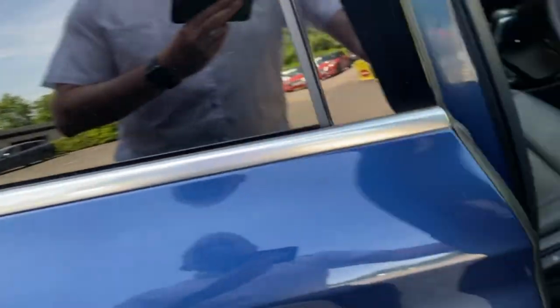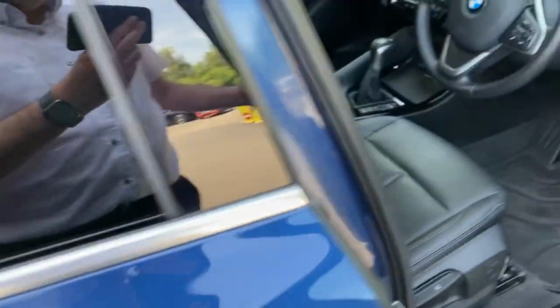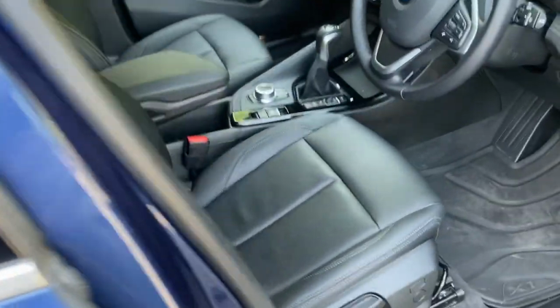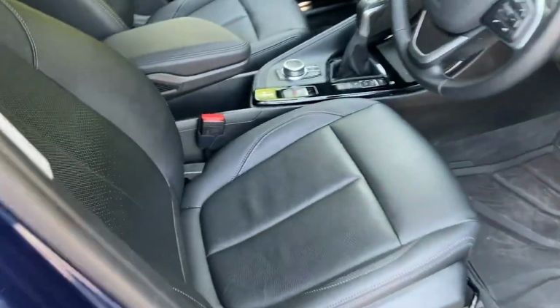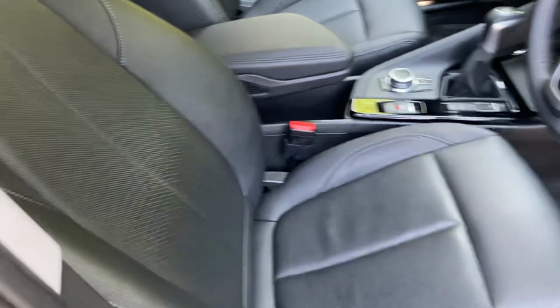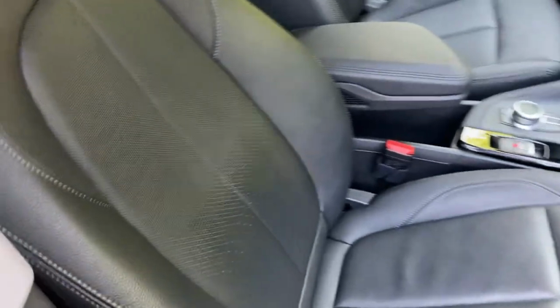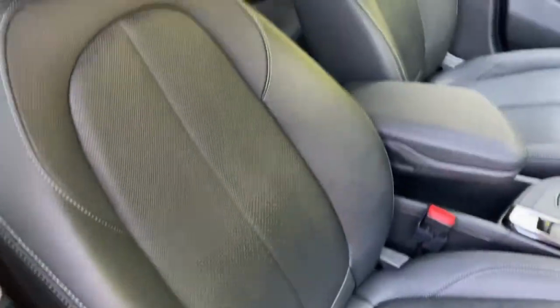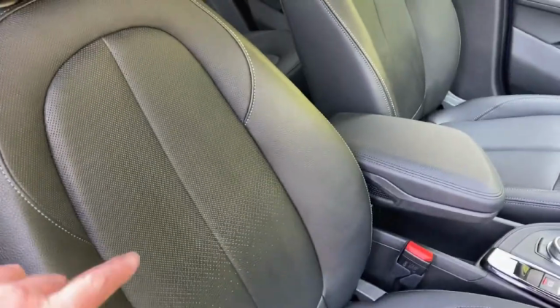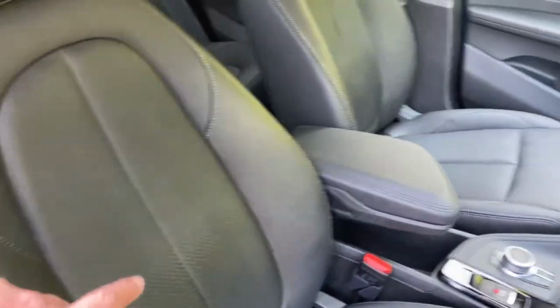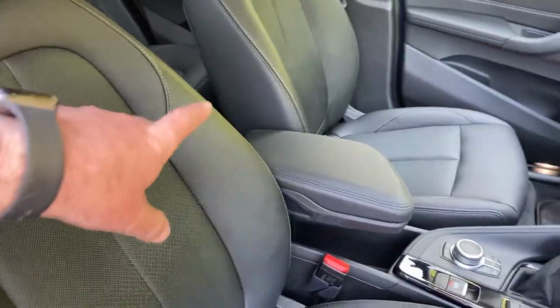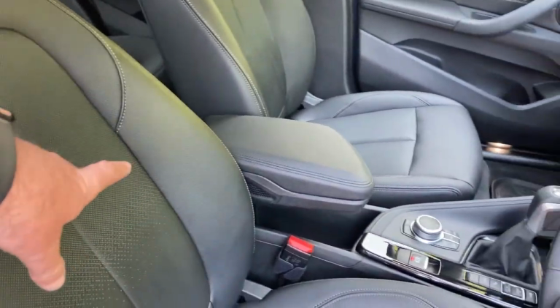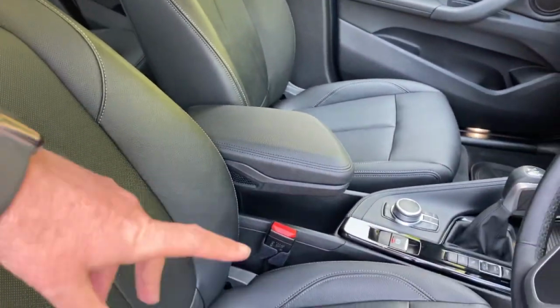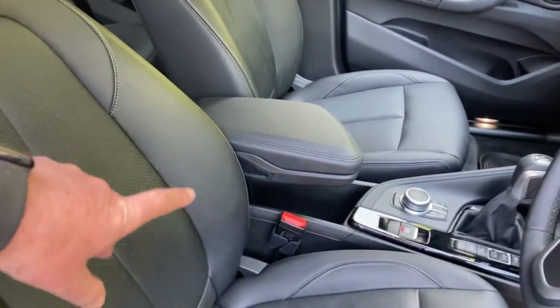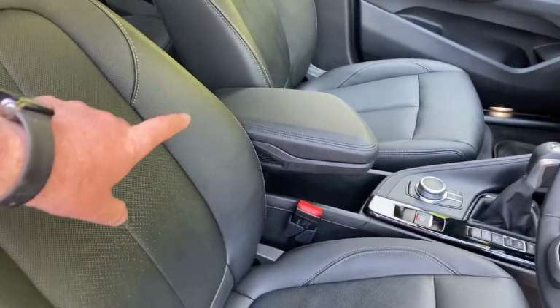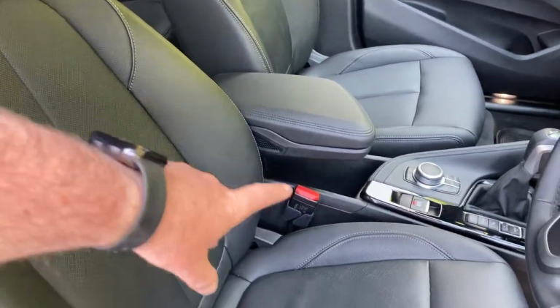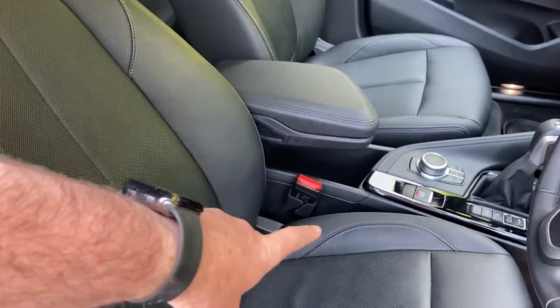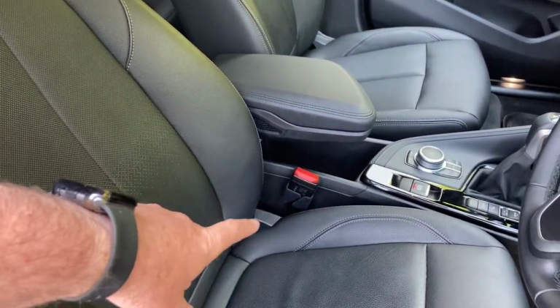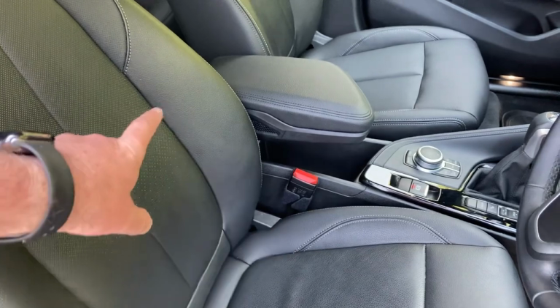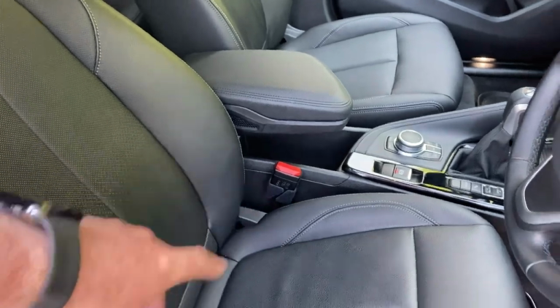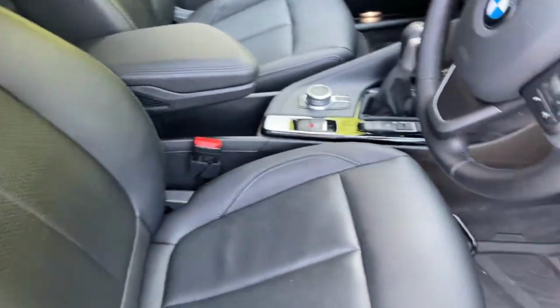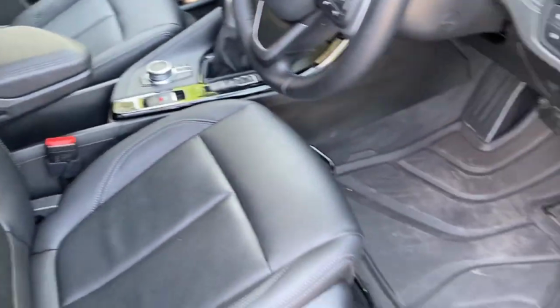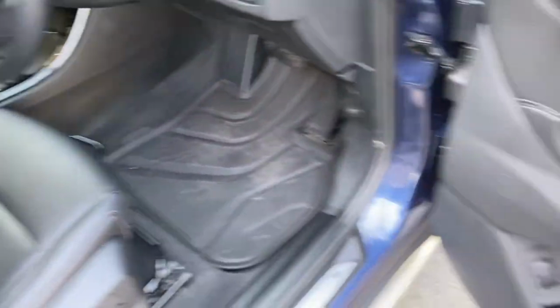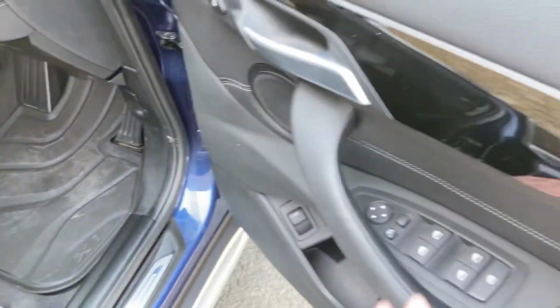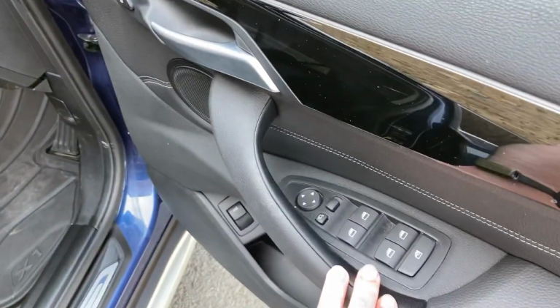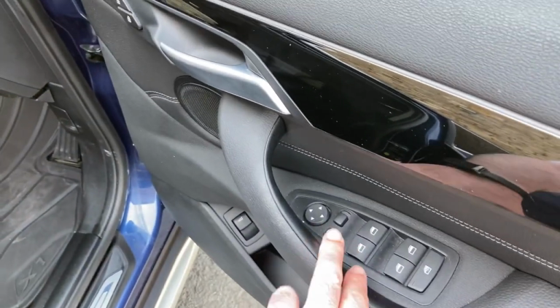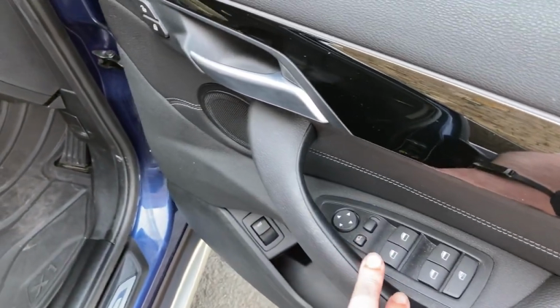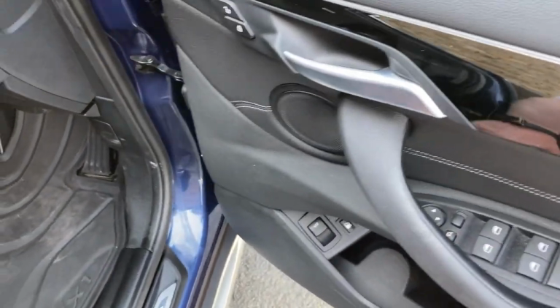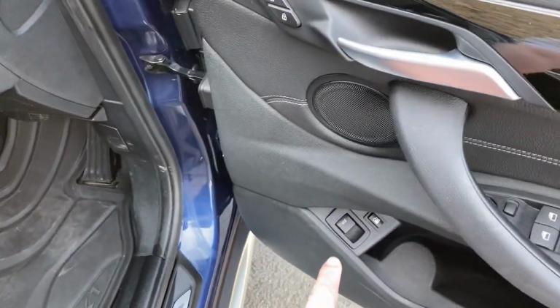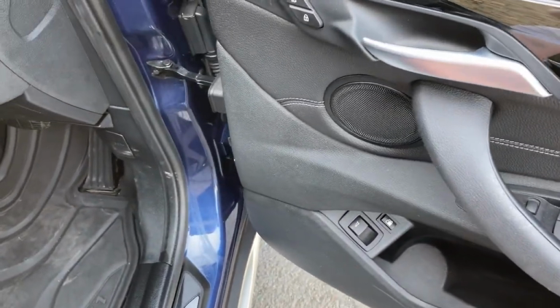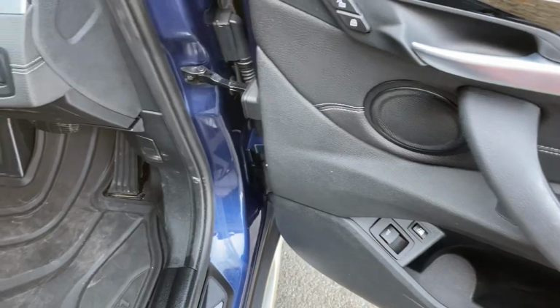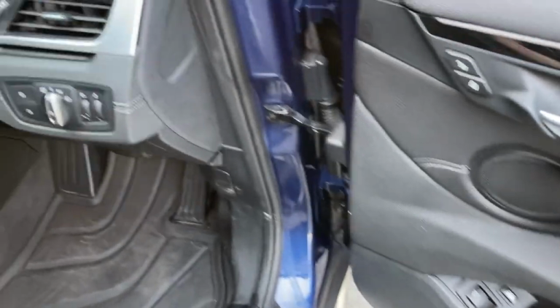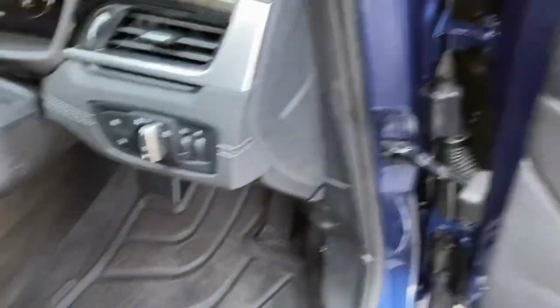On the inside, black Dakota leather. Being an X line, these are standard seats, not sport seats, so some people find them more comfortable because they've got less bolstering. You've got electric windows all around, electric folding mirrors, and an electric tailgate as well.